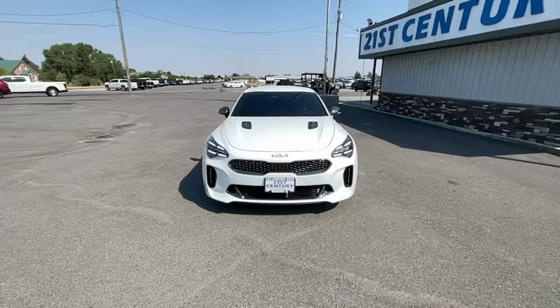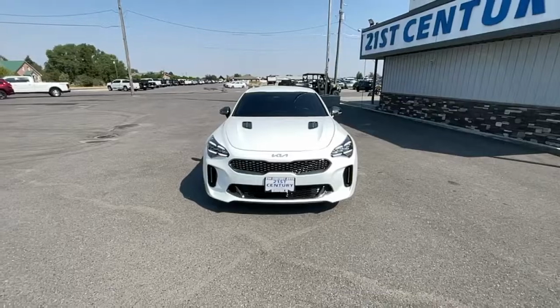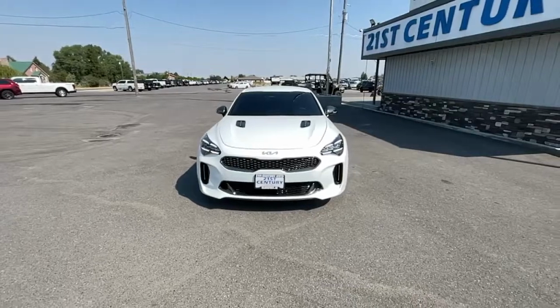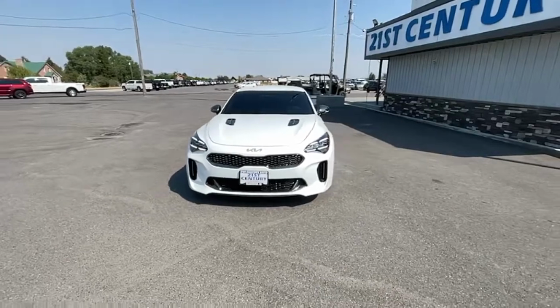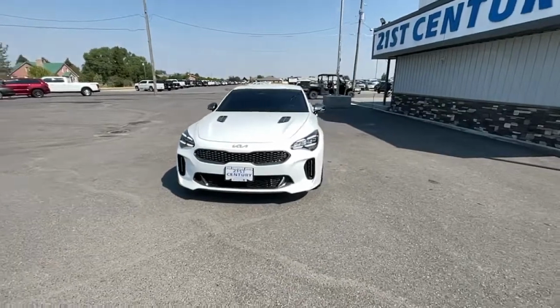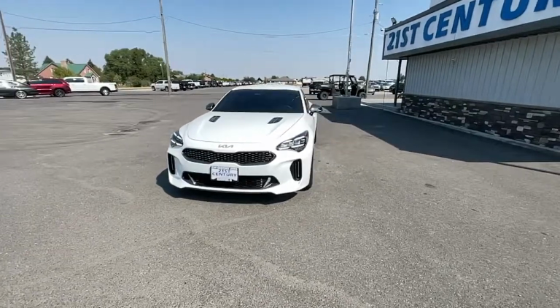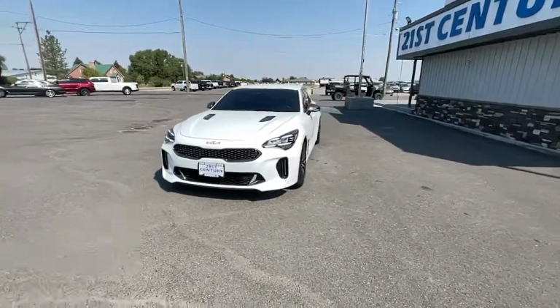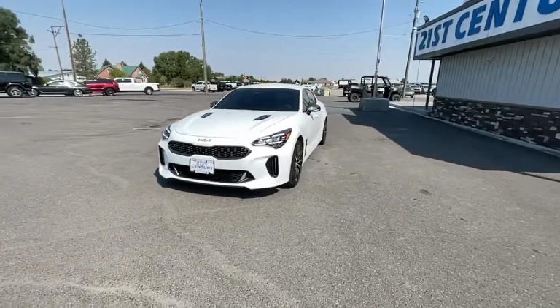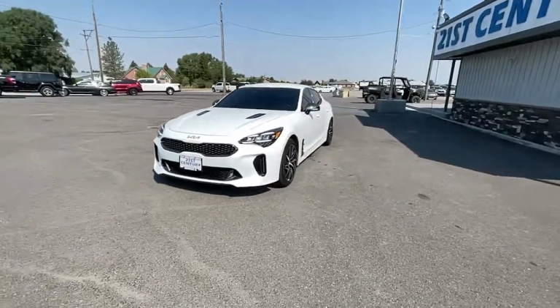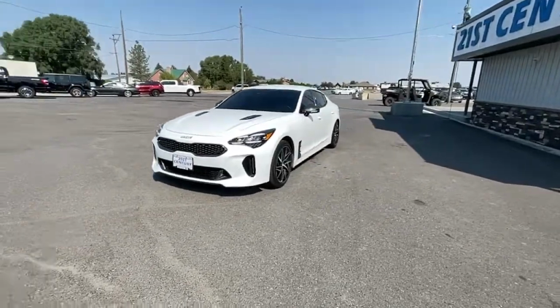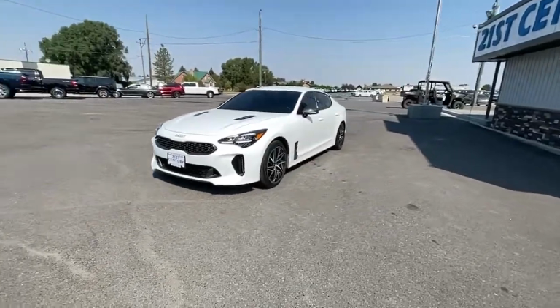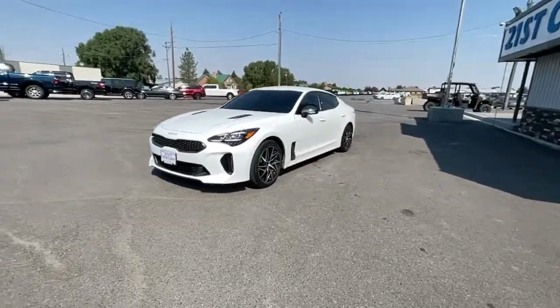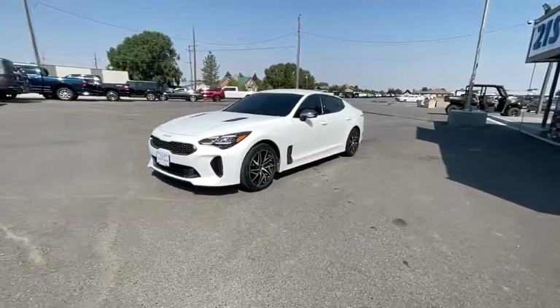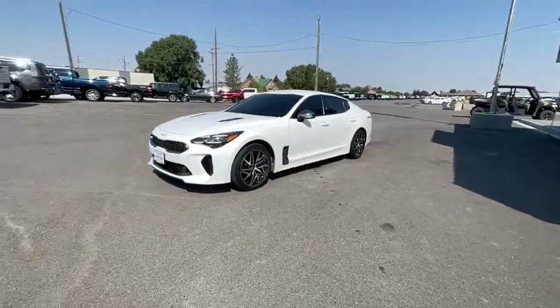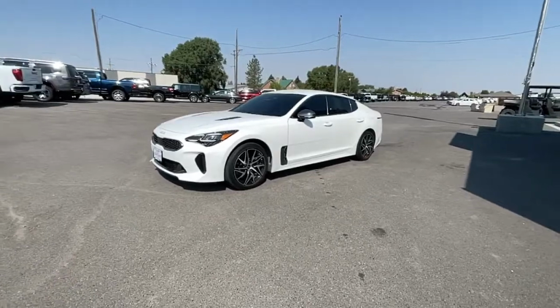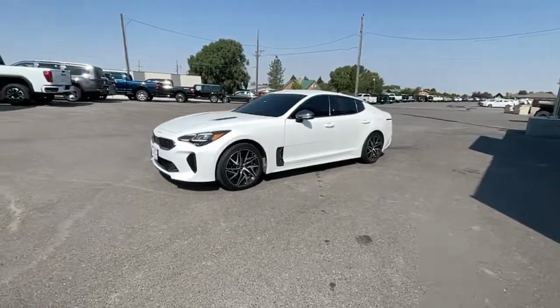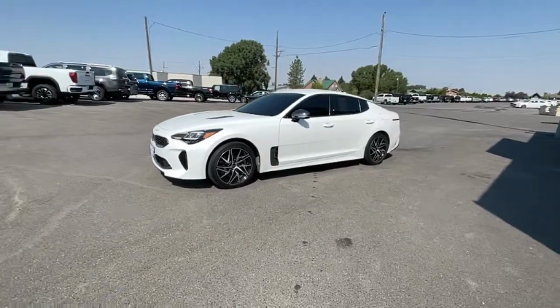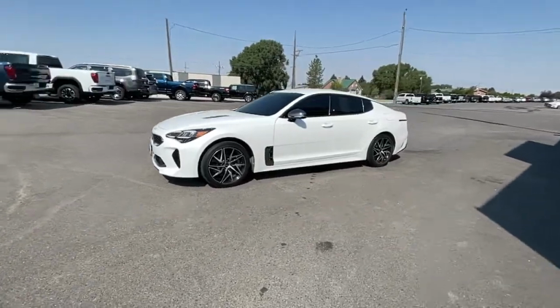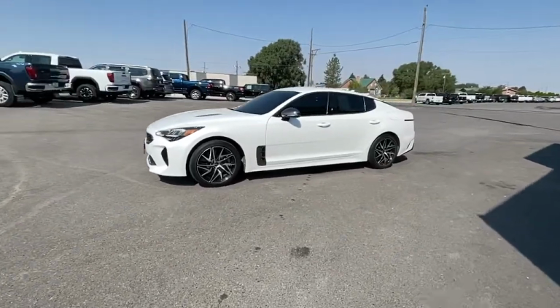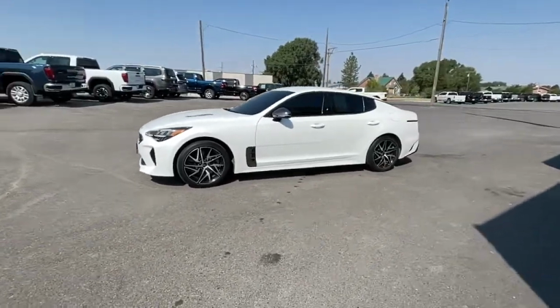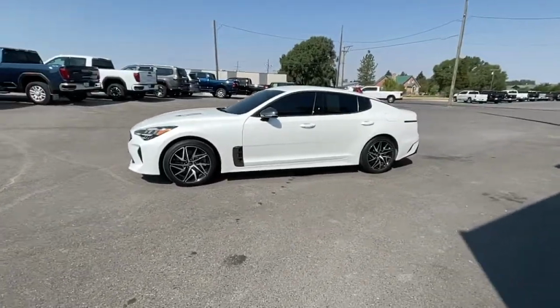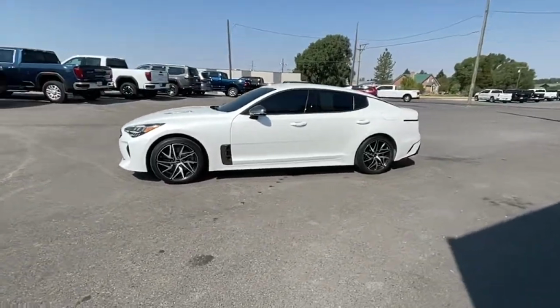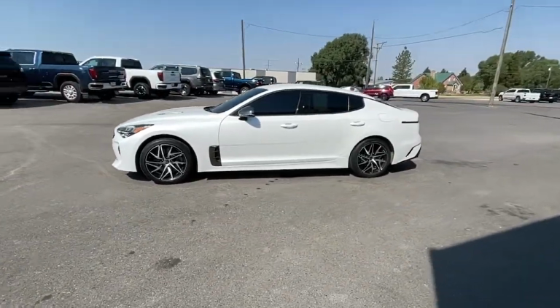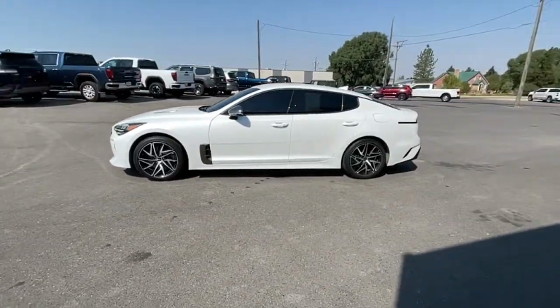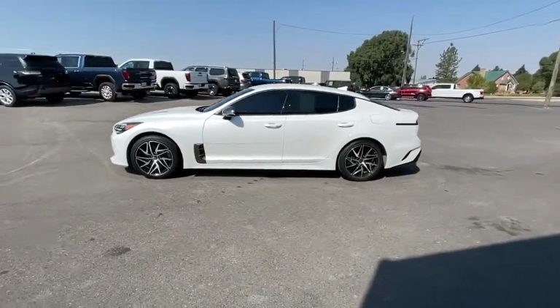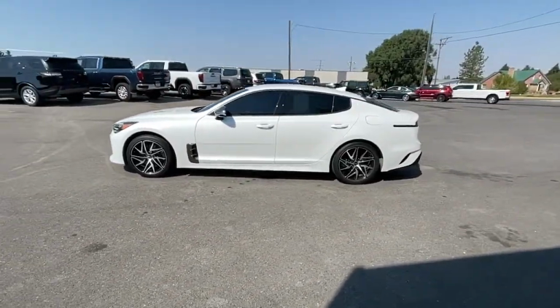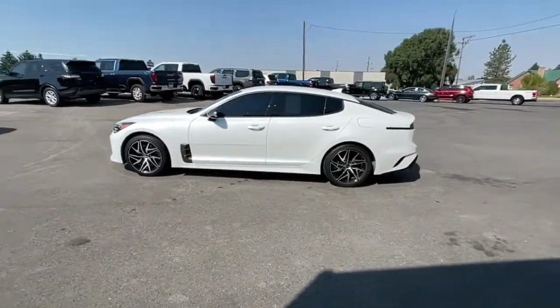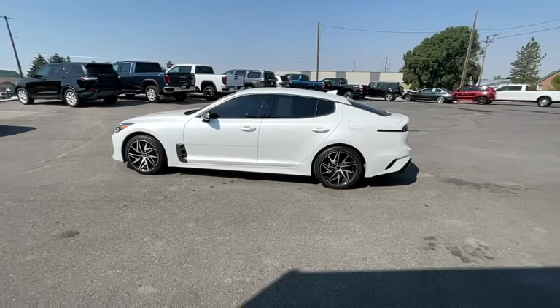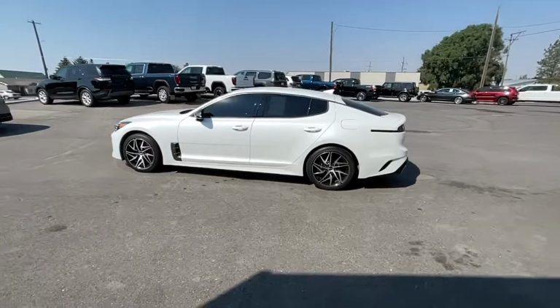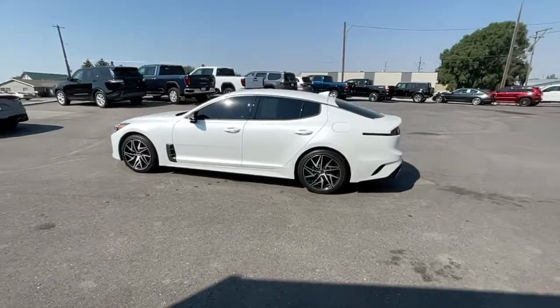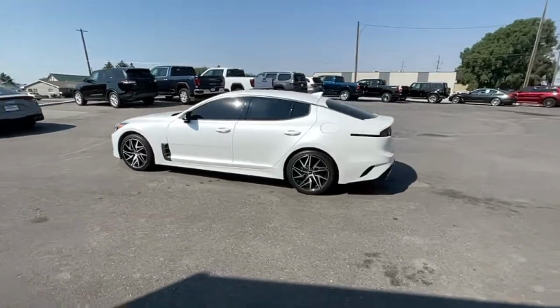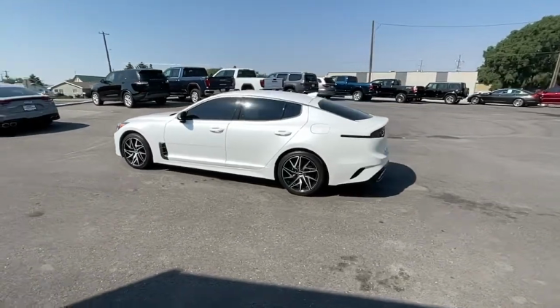Go home happy with the 2022 Kia Stinger. With less than 15,000 miles on the odometer, this vehicle stands out from the rest. Here's a high-performance Stinger.